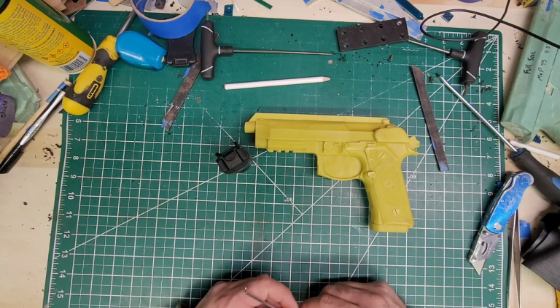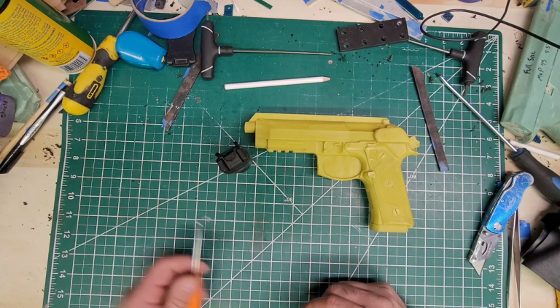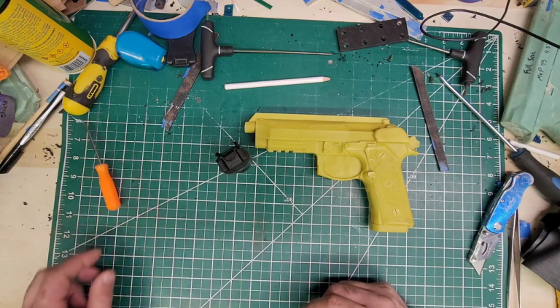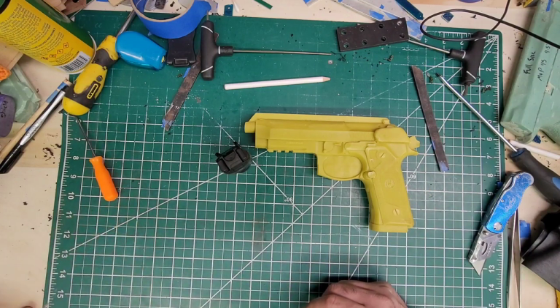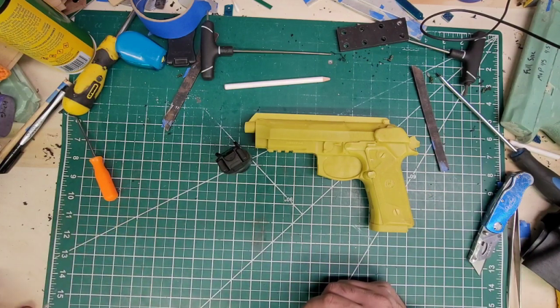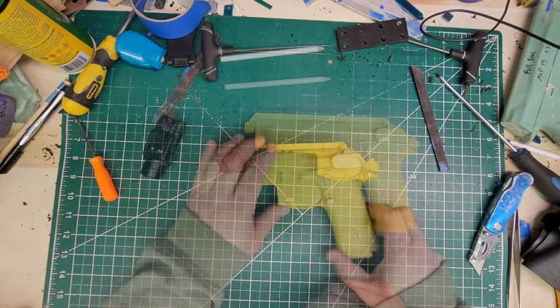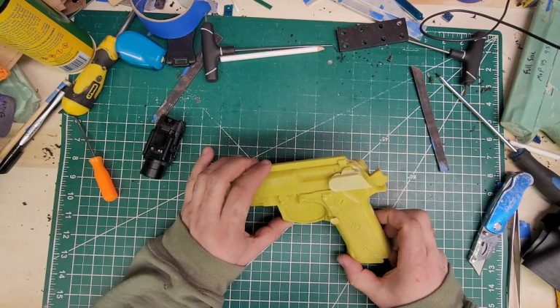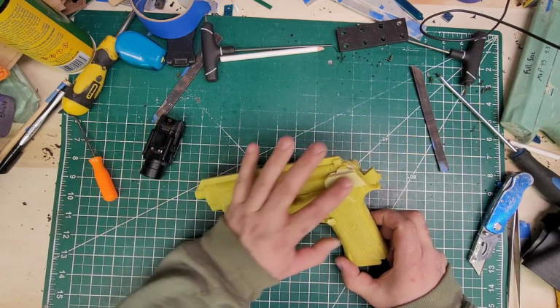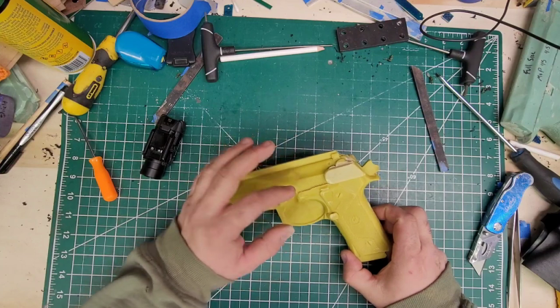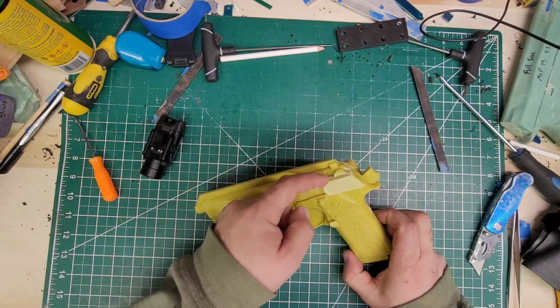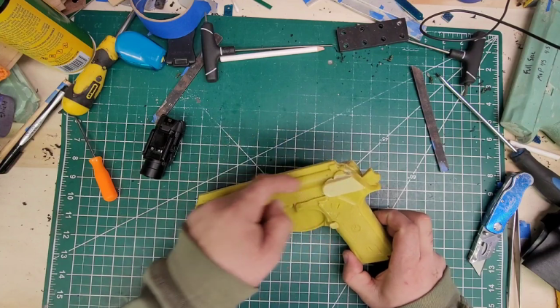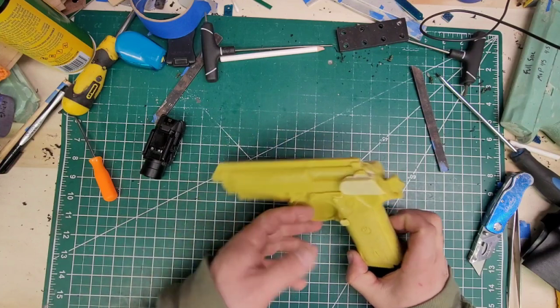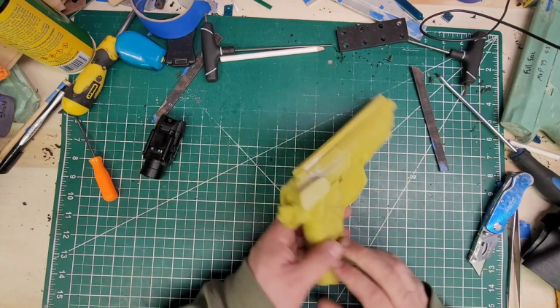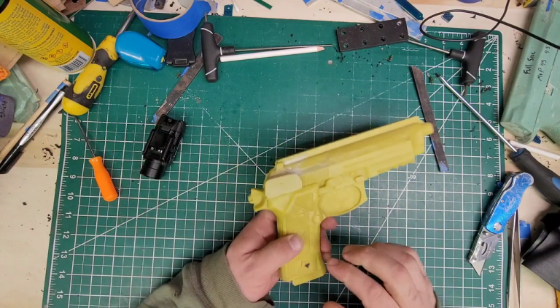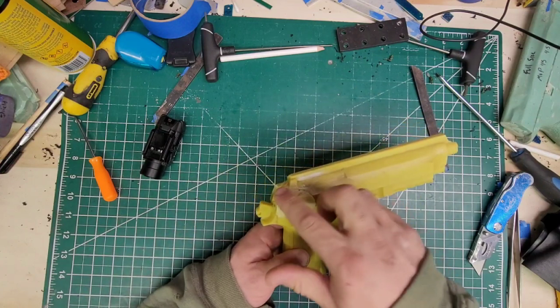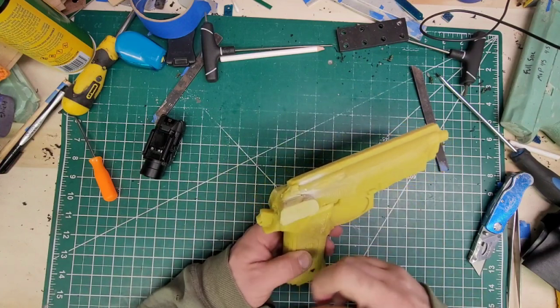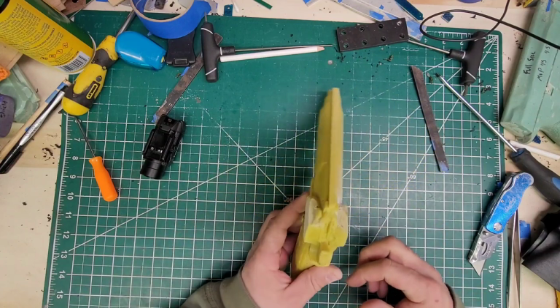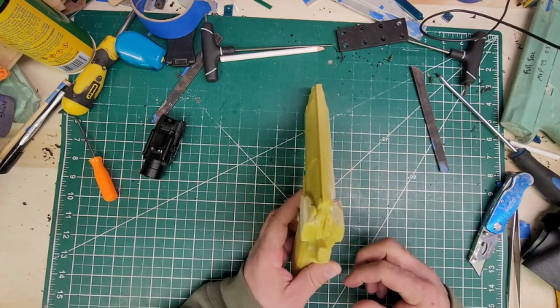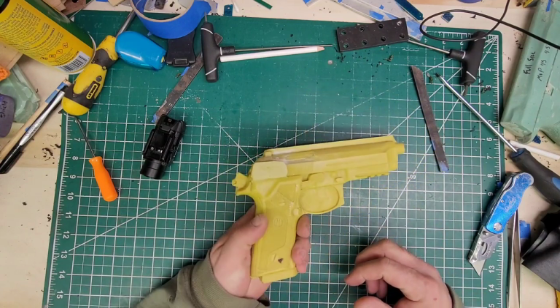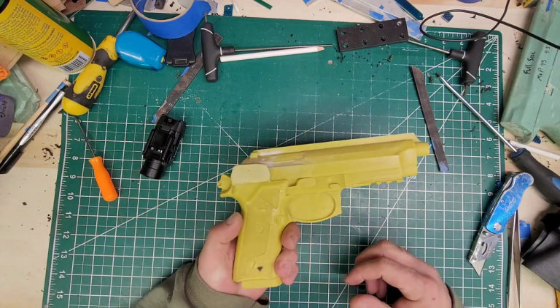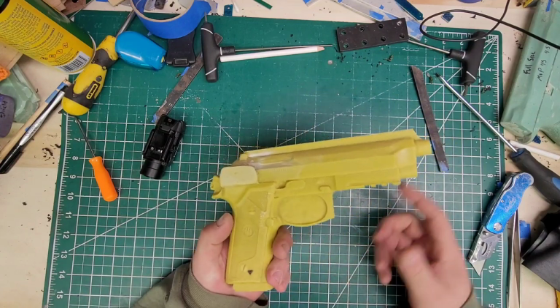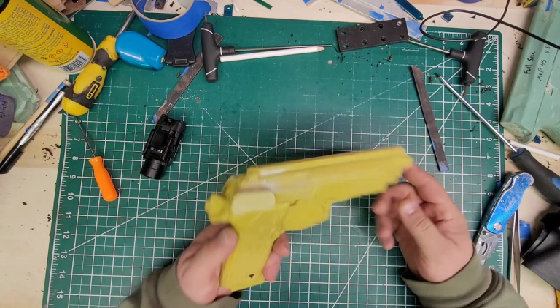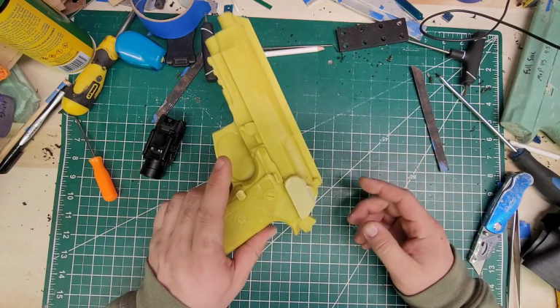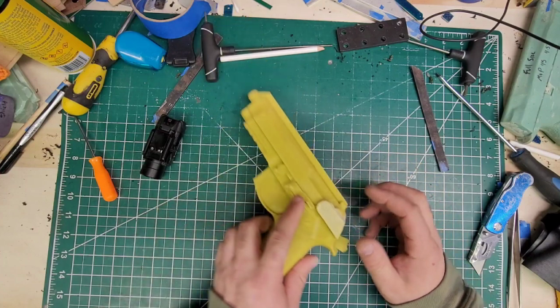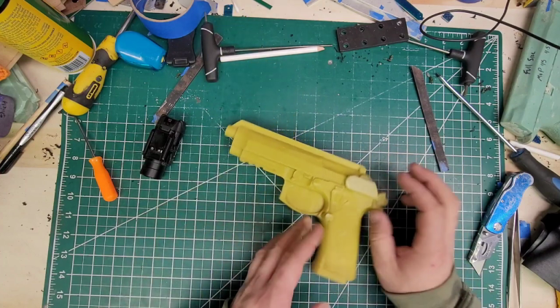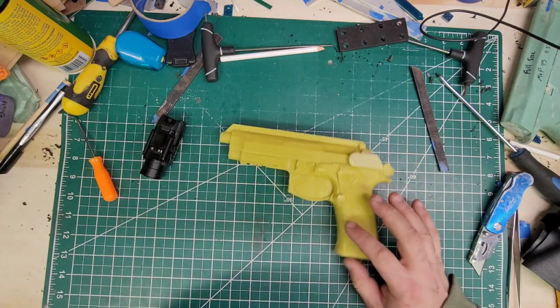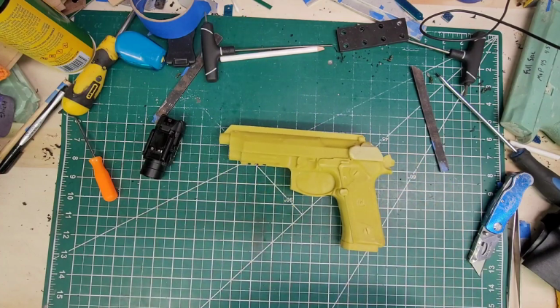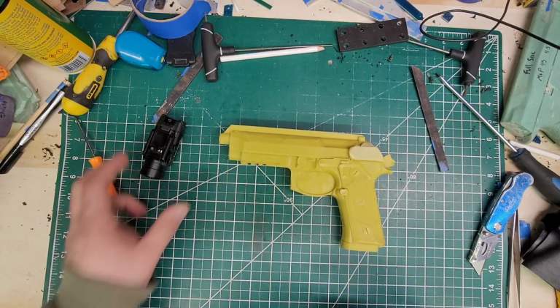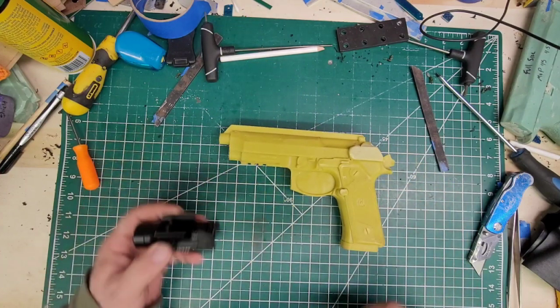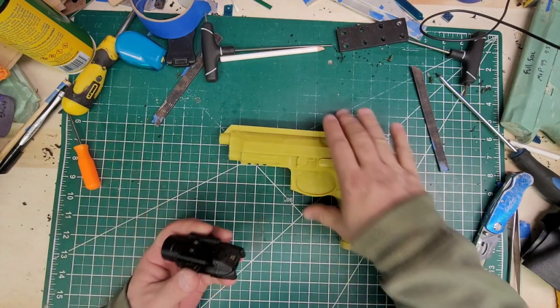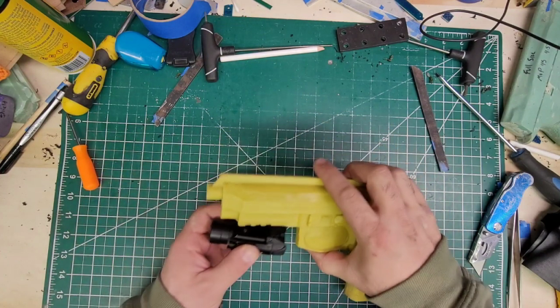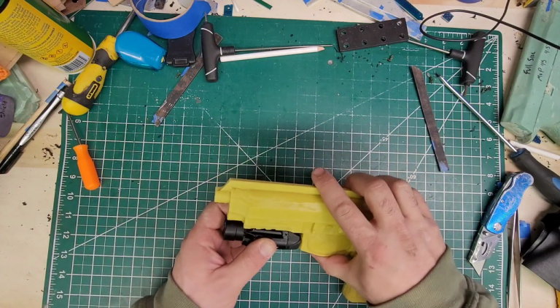Here it is sanded. I cut the top so it's beveled there — that looks better. That'll make me feel better. We'll go ahead and mount the light.